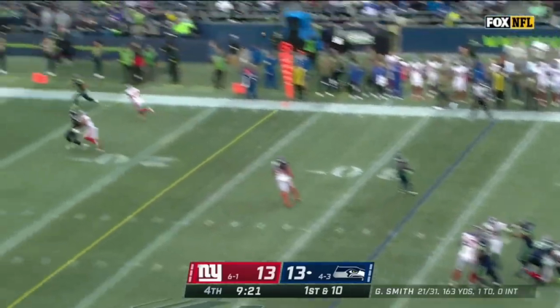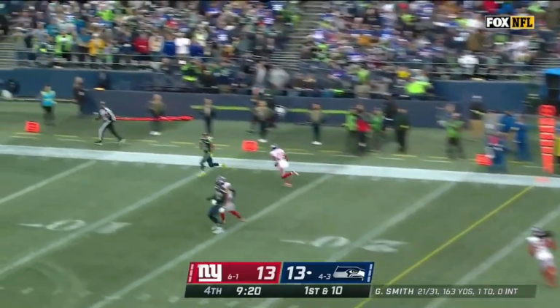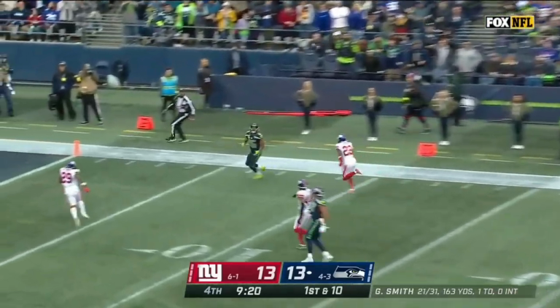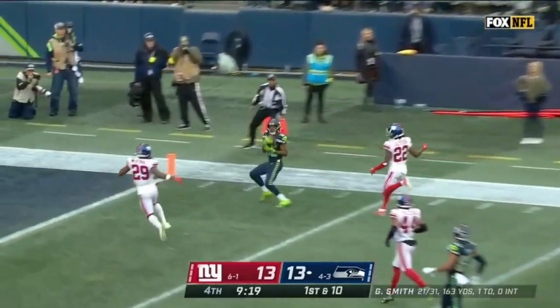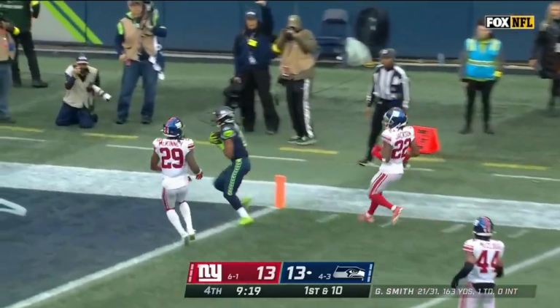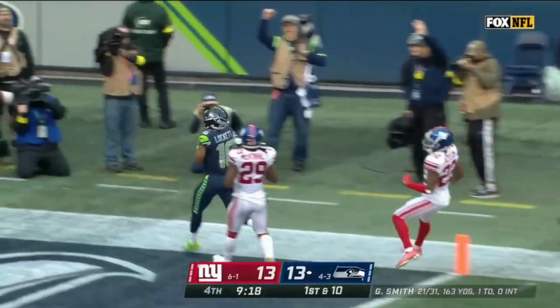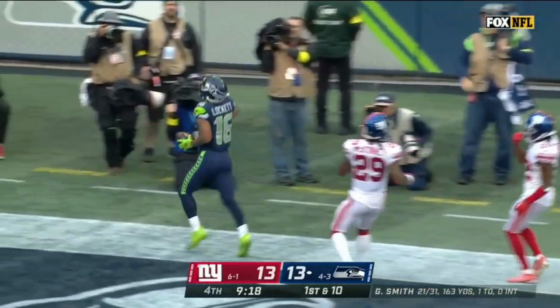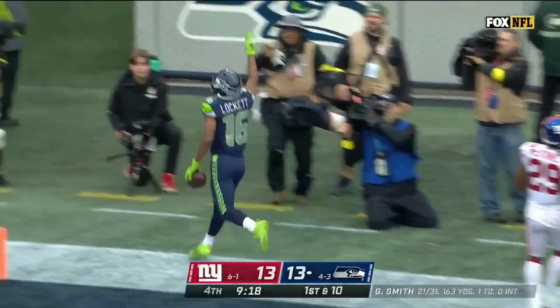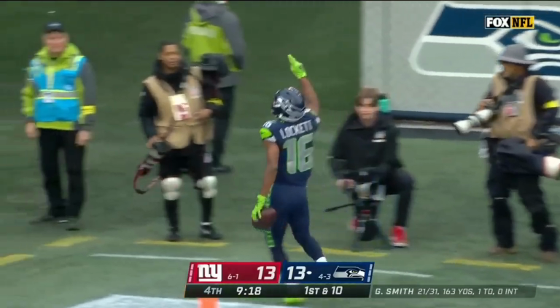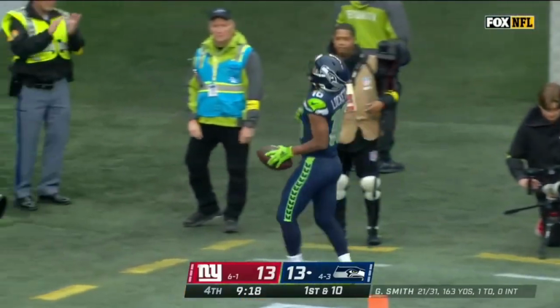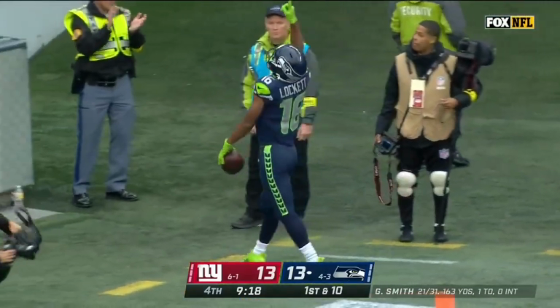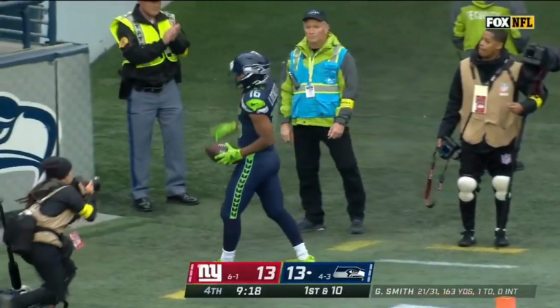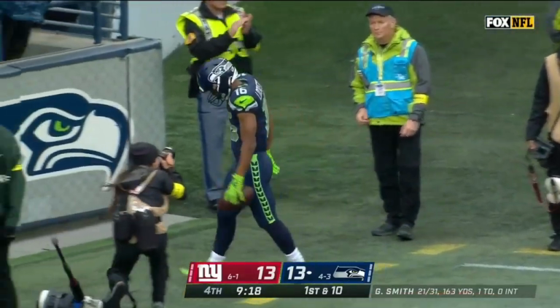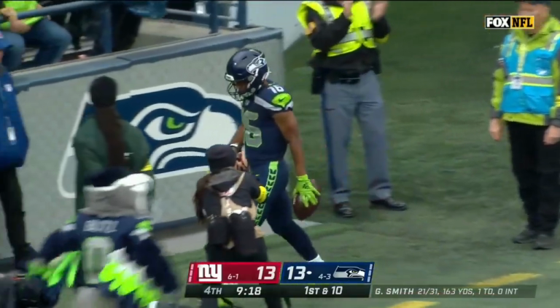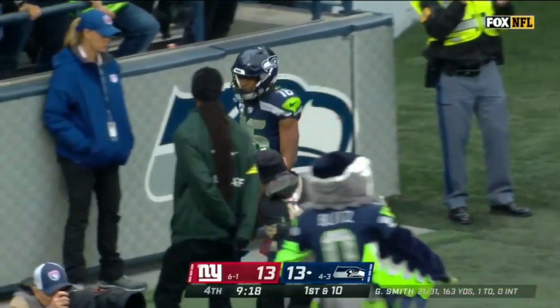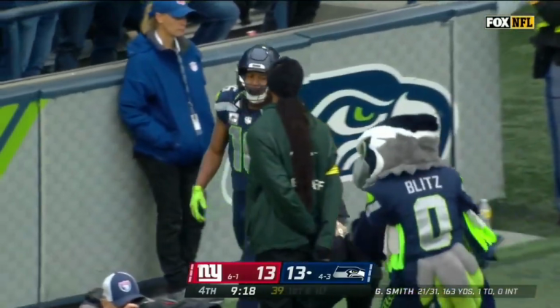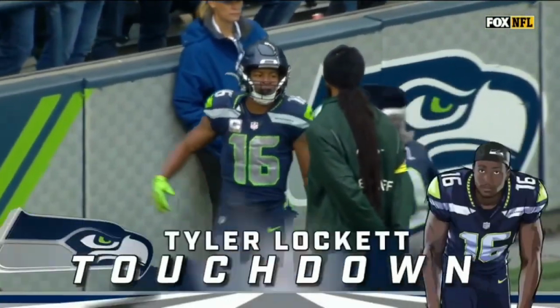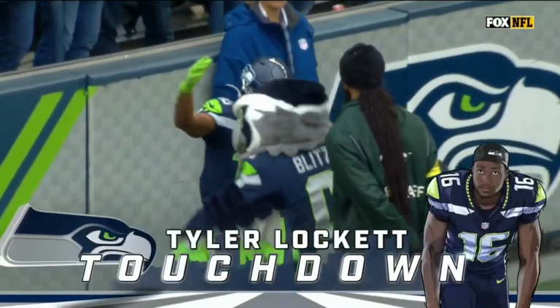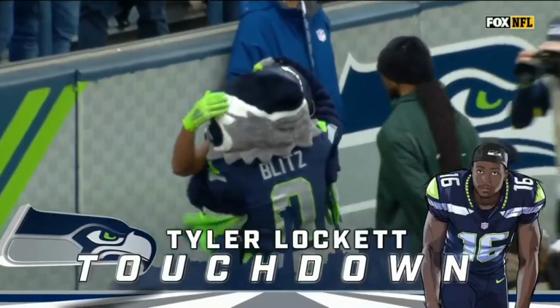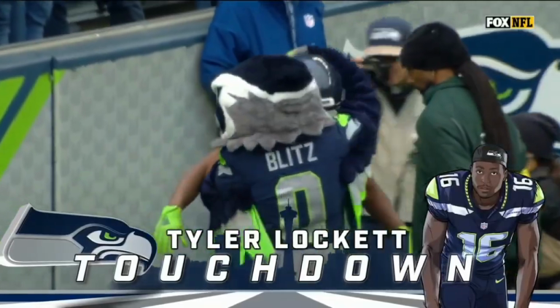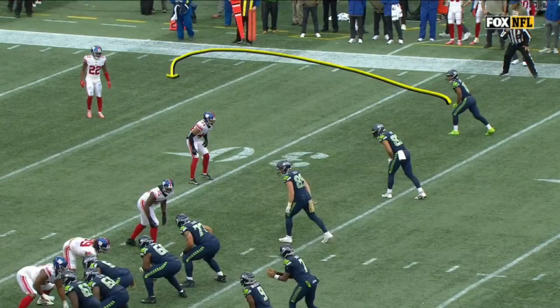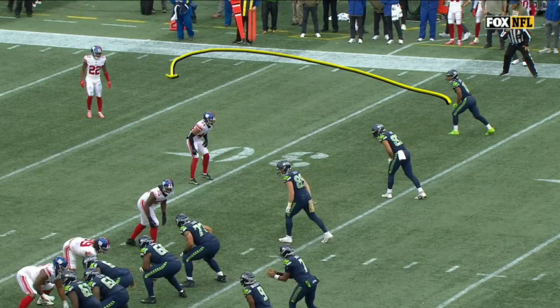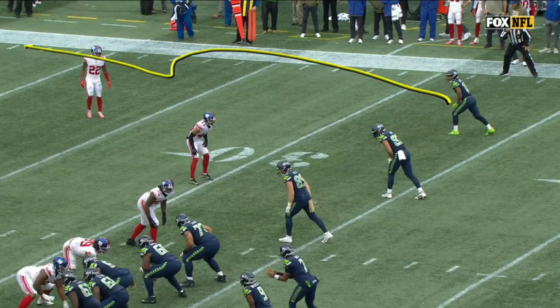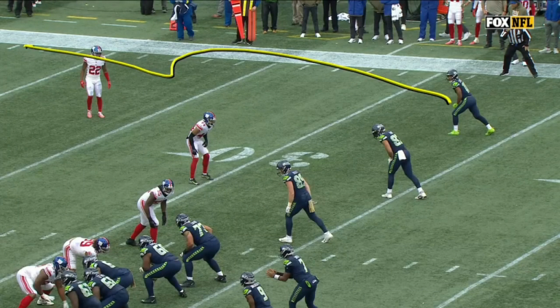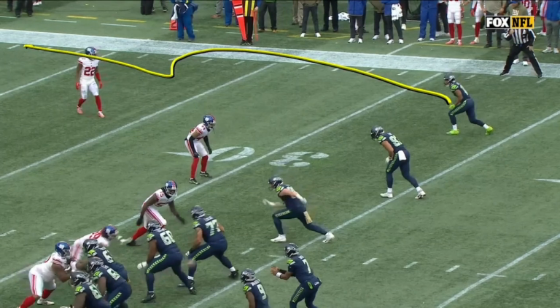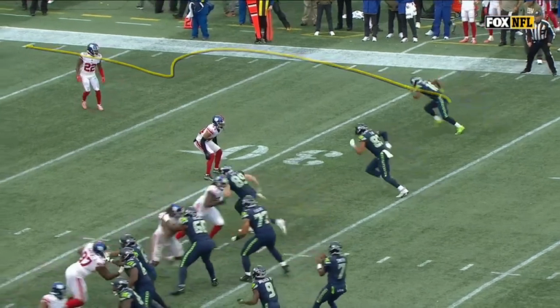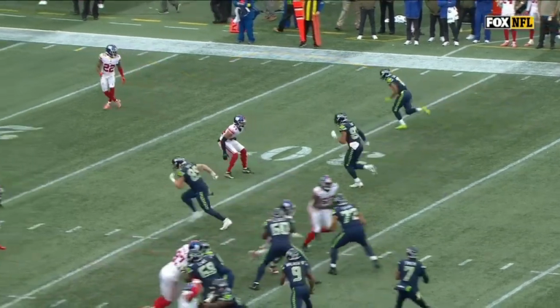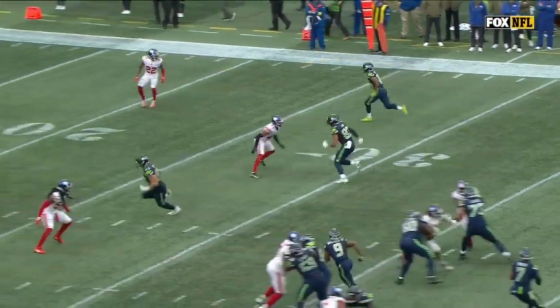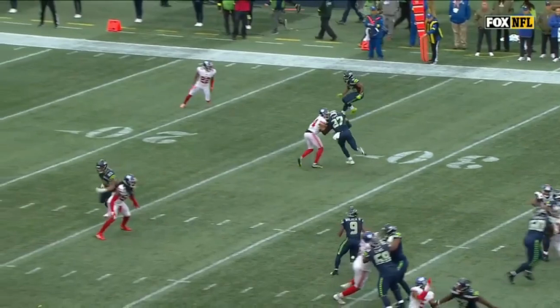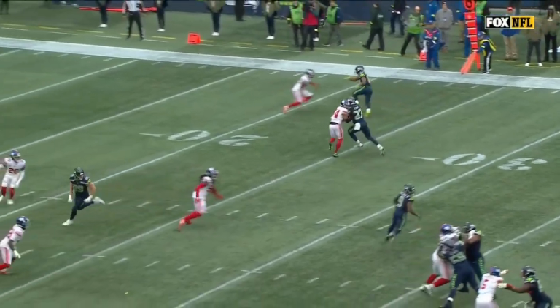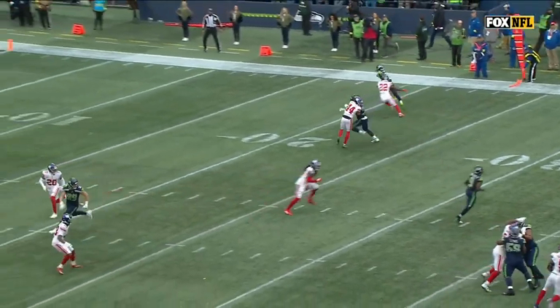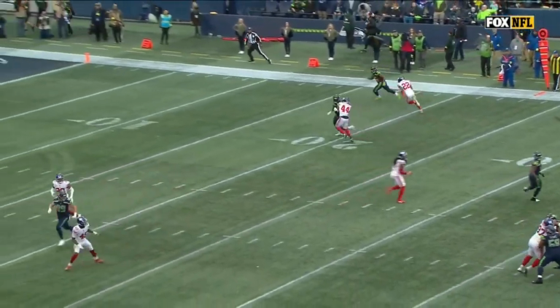Double move — Lockett on the sideline, in for the touchdown! Redemption for Tyler Lockett. And then he hits the gas again — it gets thin at the top of that double move.